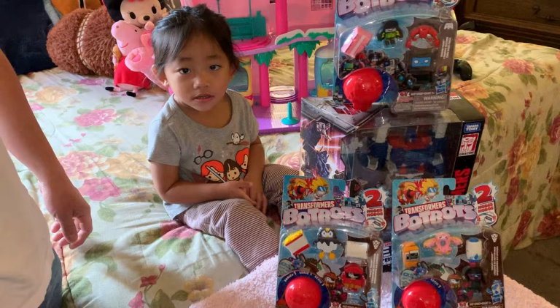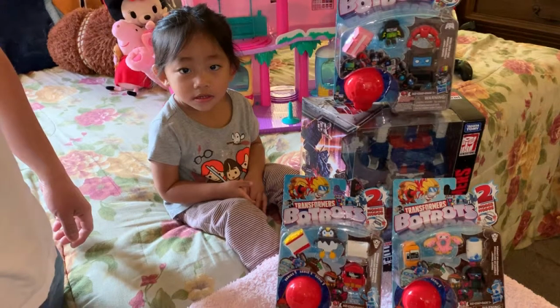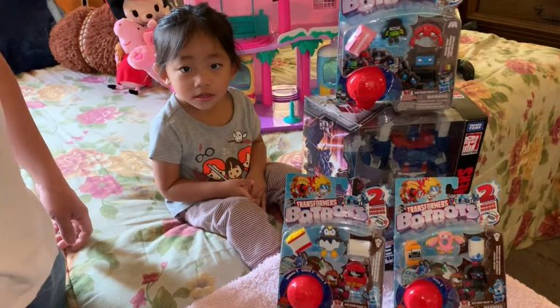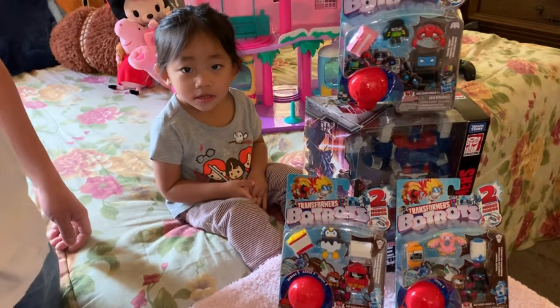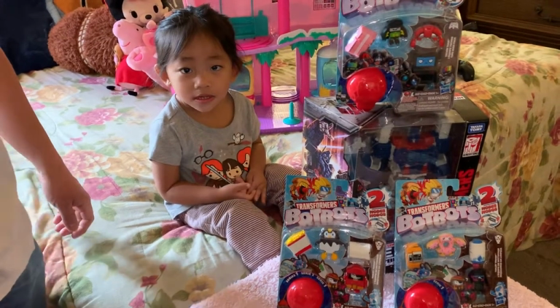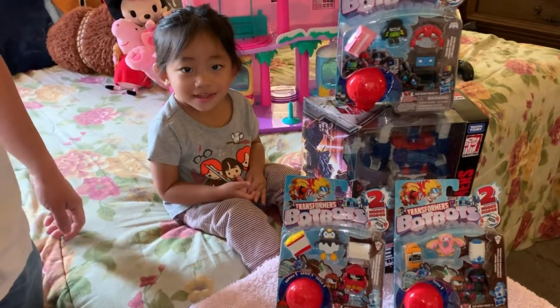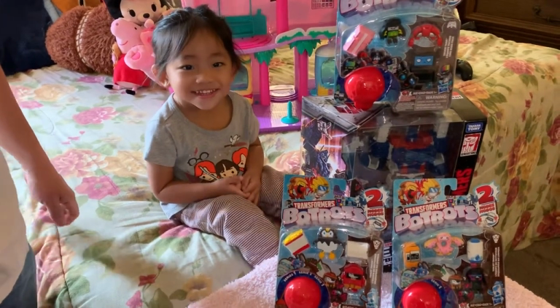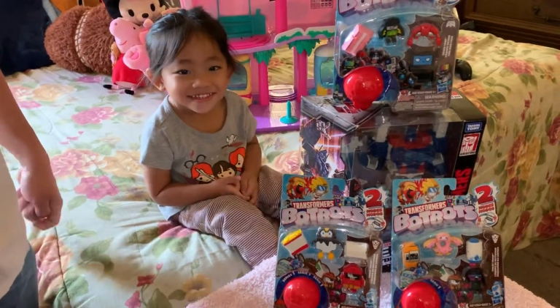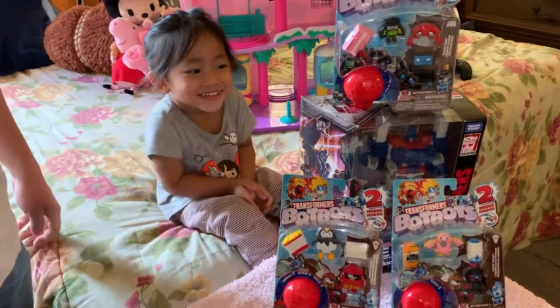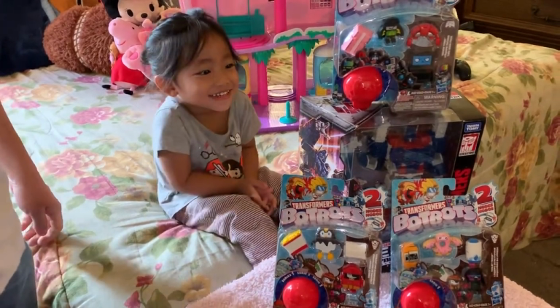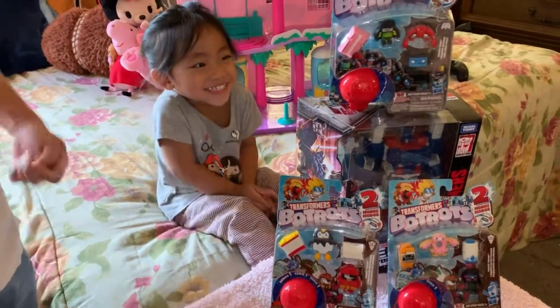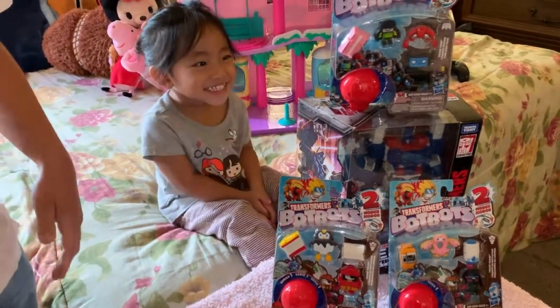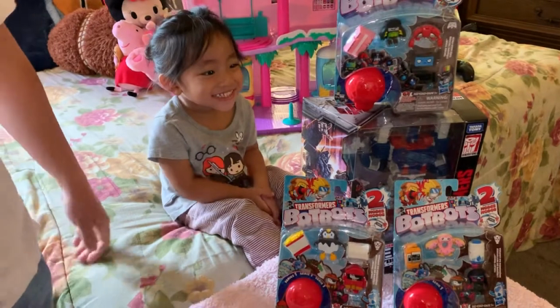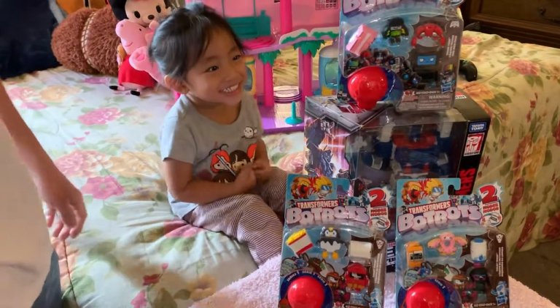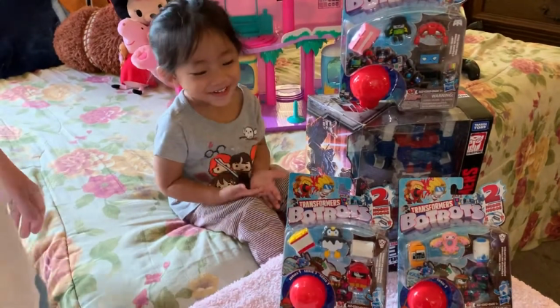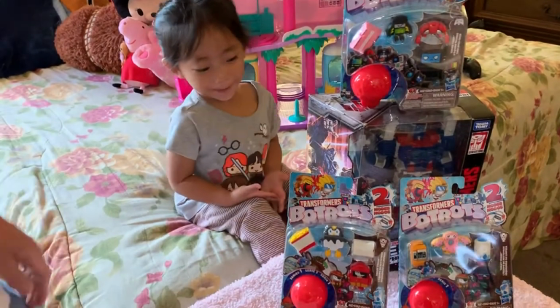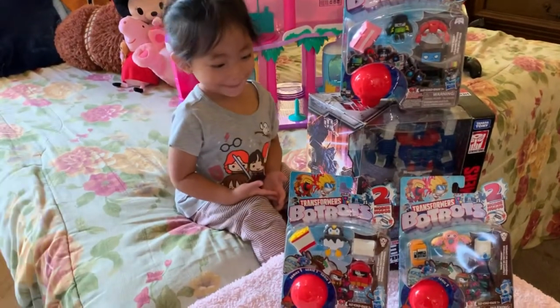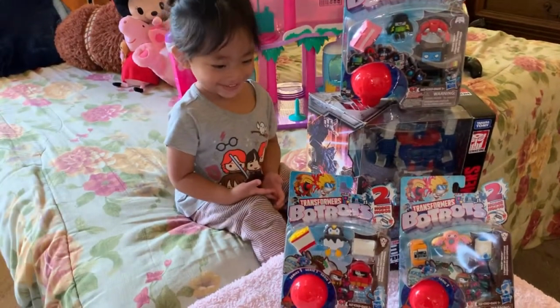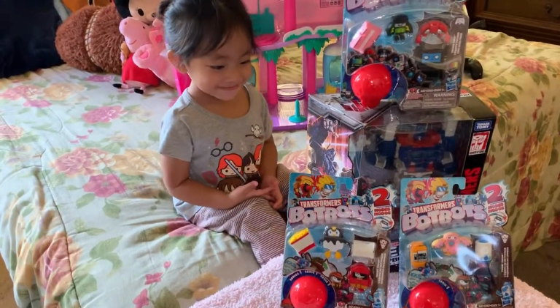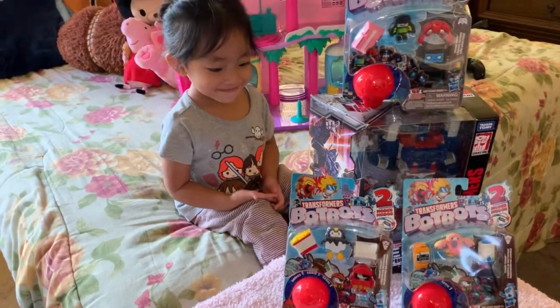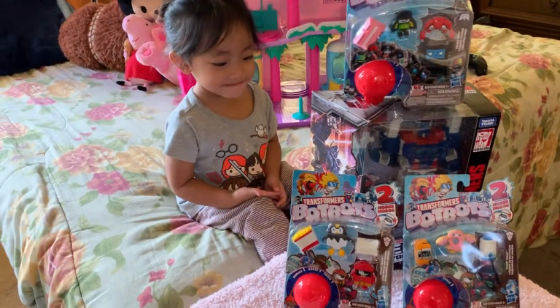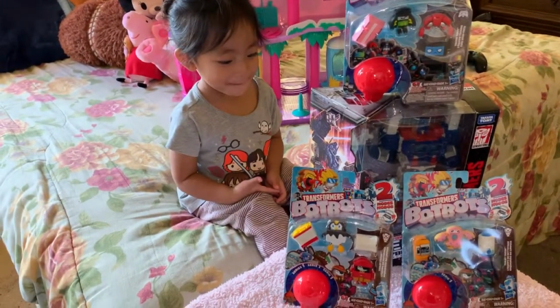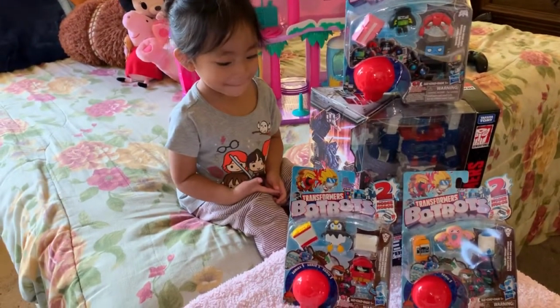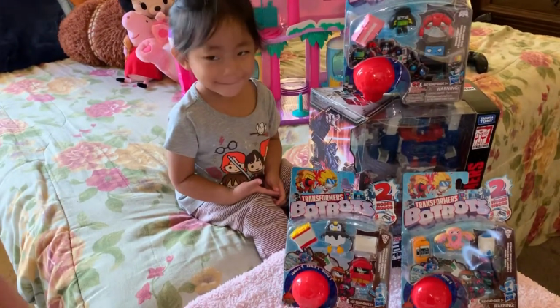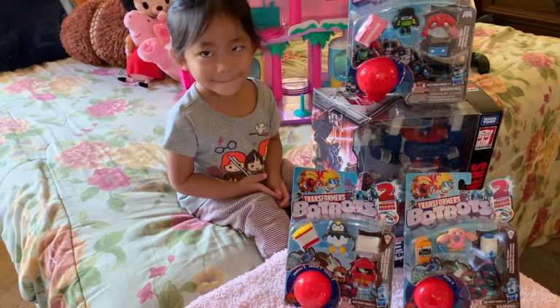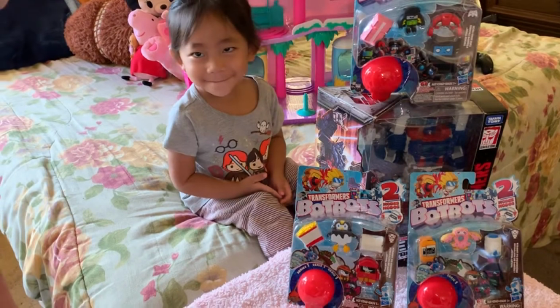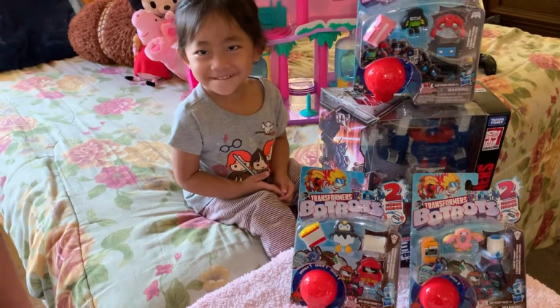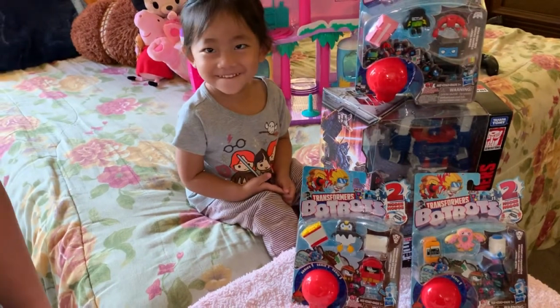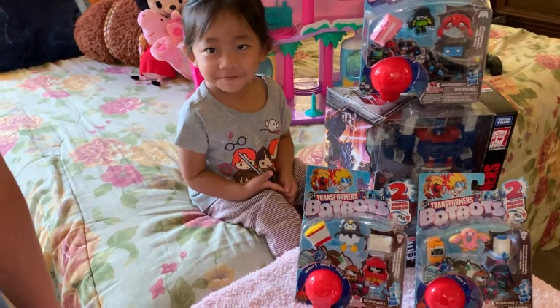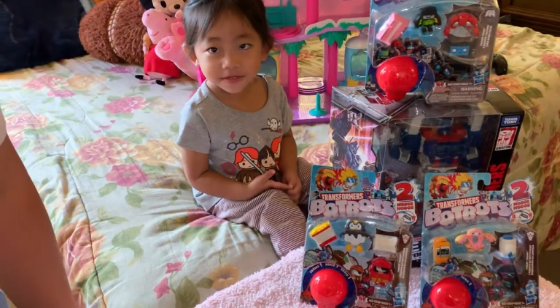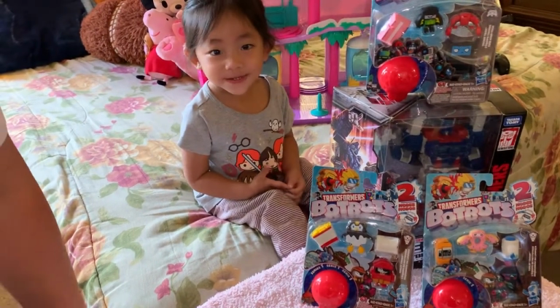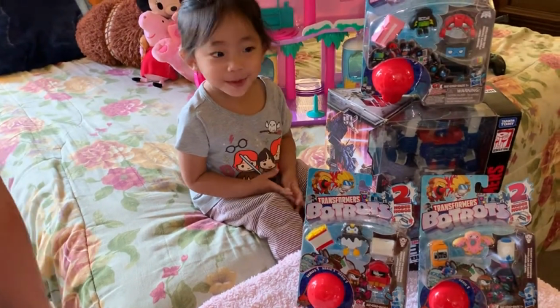Hello everybody, welcome to another episode of KC310 Awesome Toys and Game Reviews, back with another review. What we got here today is our special guest, Heilani. So we have the Transformers Bot Box, Series 1.